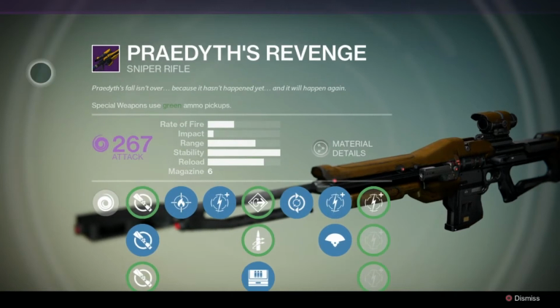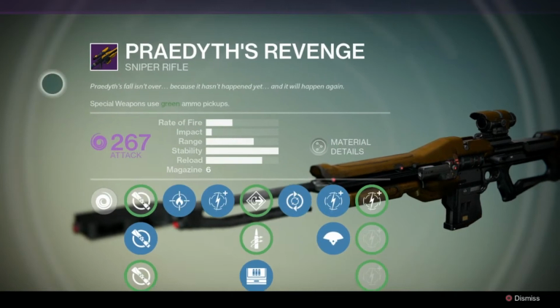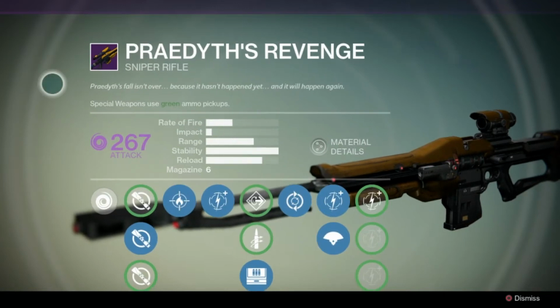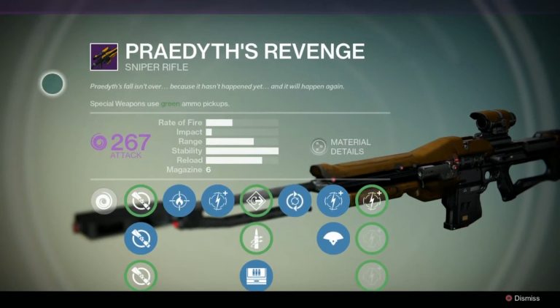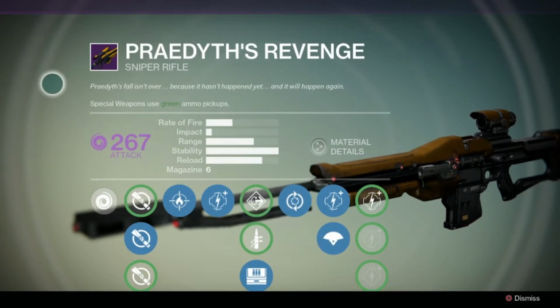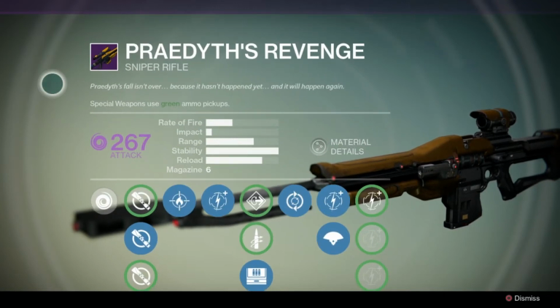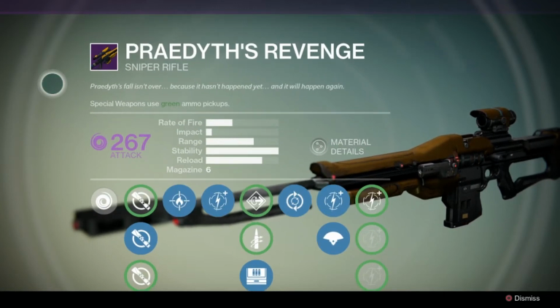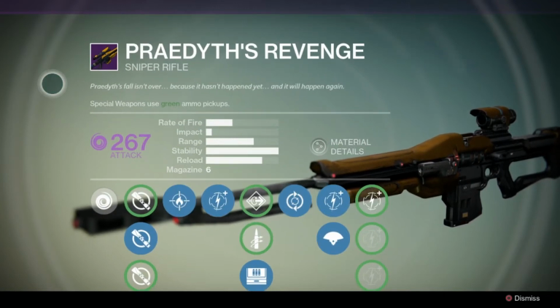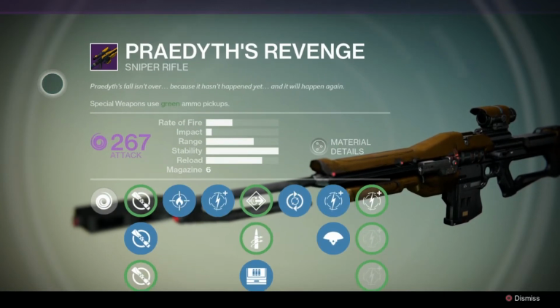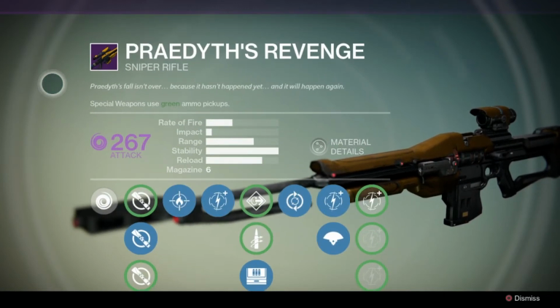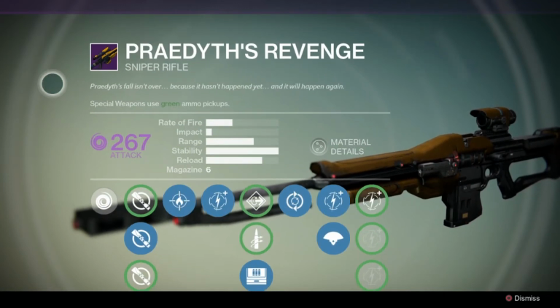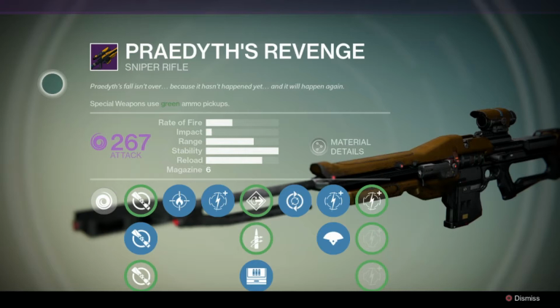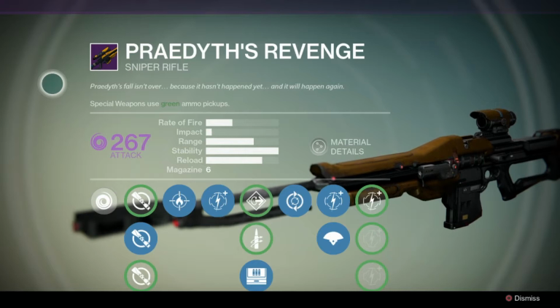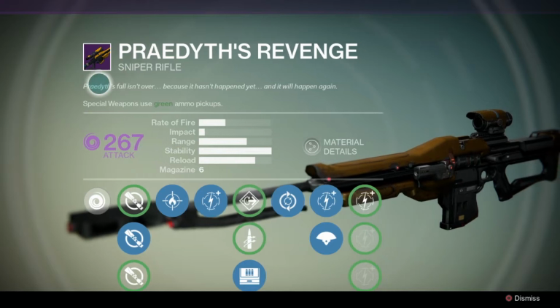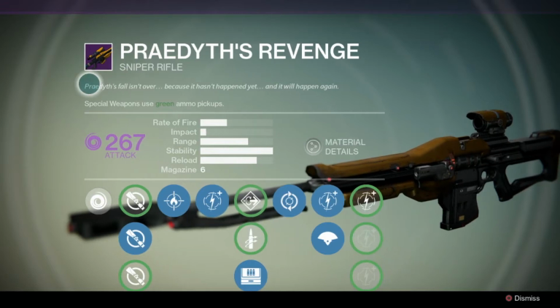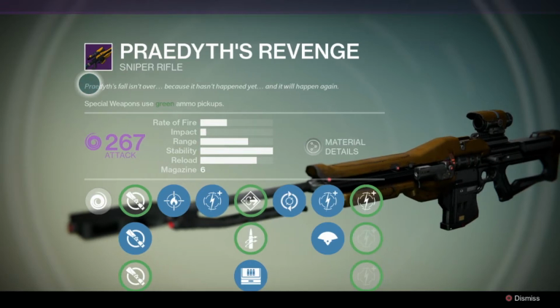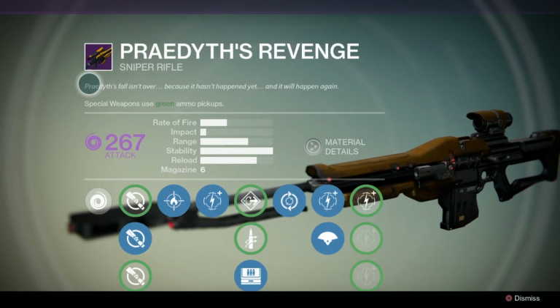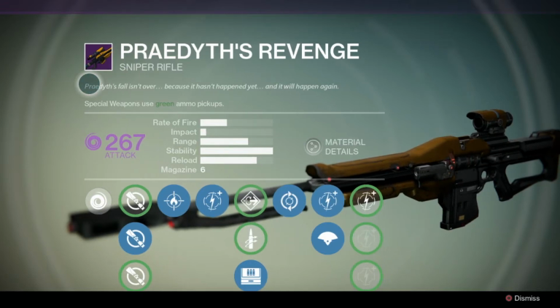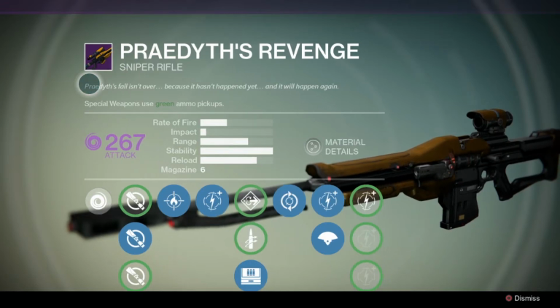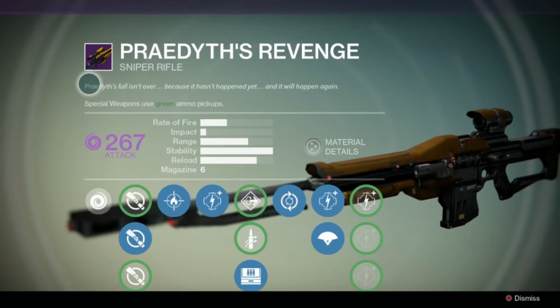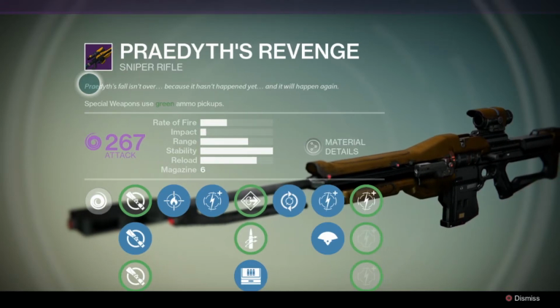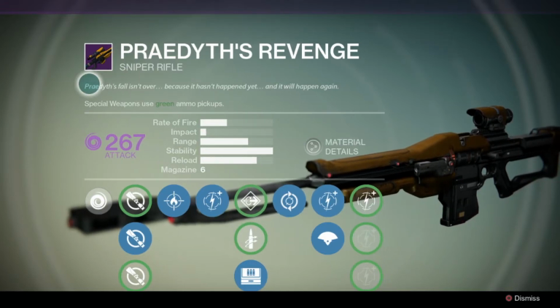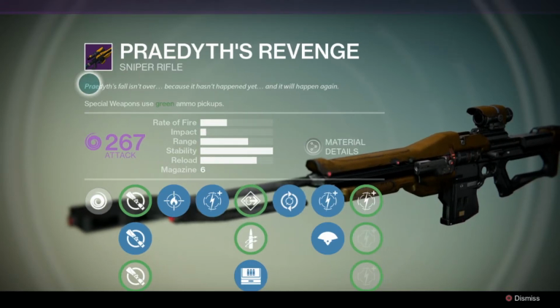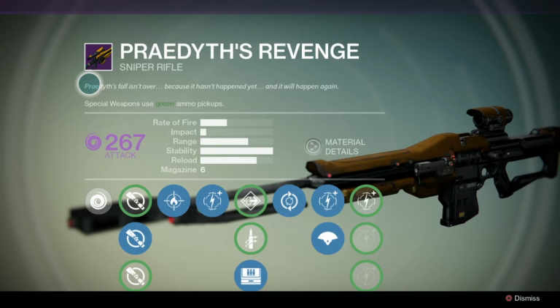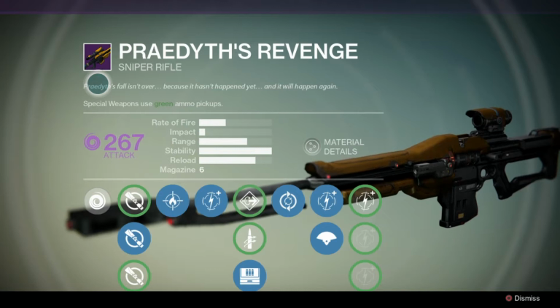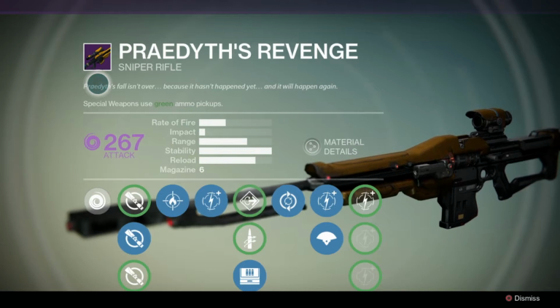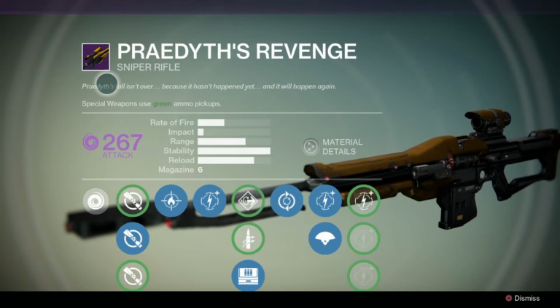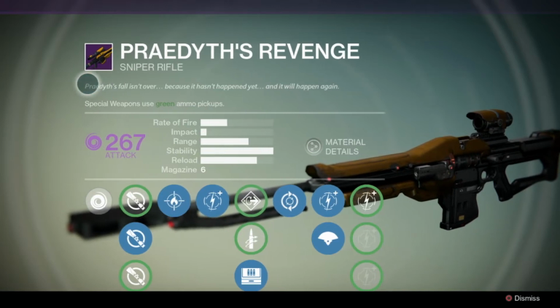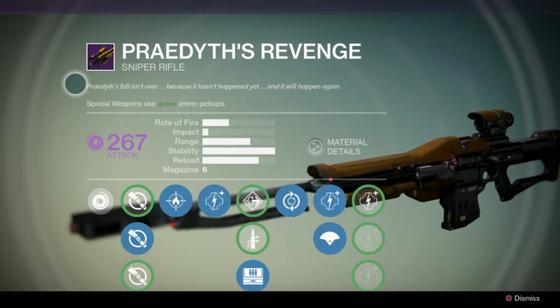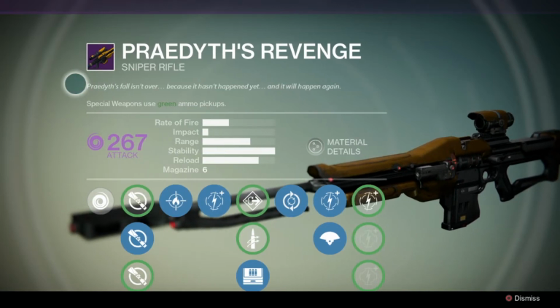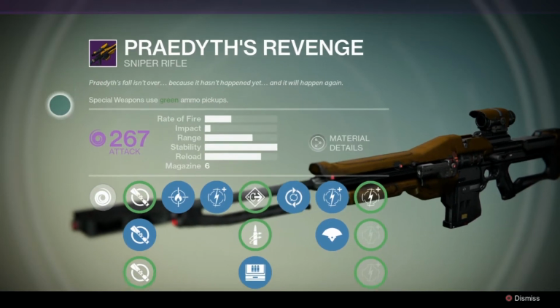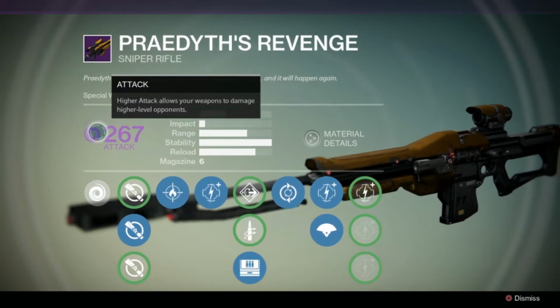The flavor text reads: 'Pray this fall isn't over, because it hasn't happened yet and will happen again,' hinting that whoever prayed it is a time traveler, most likely of Vex origin. And that's about as far as we know so far.